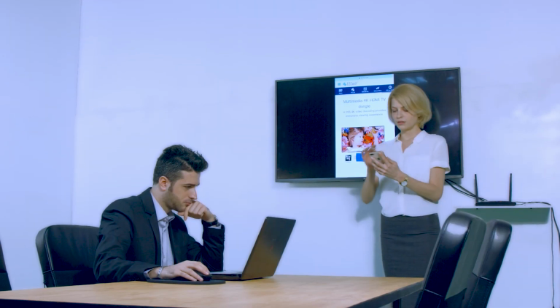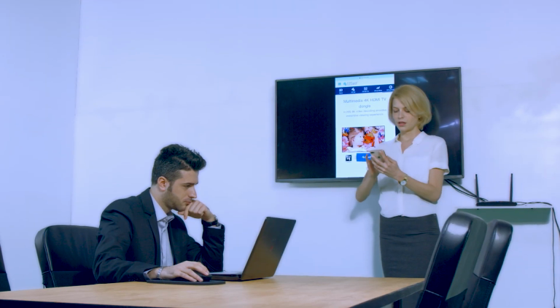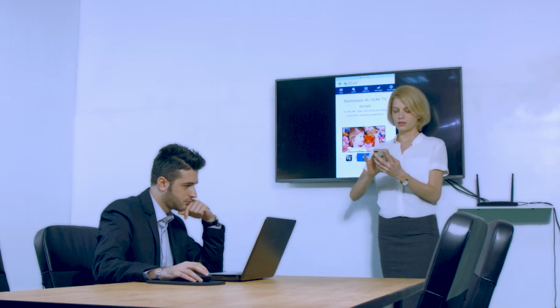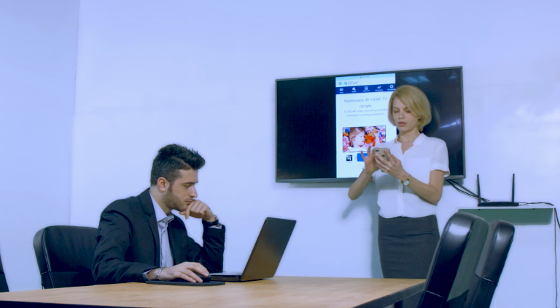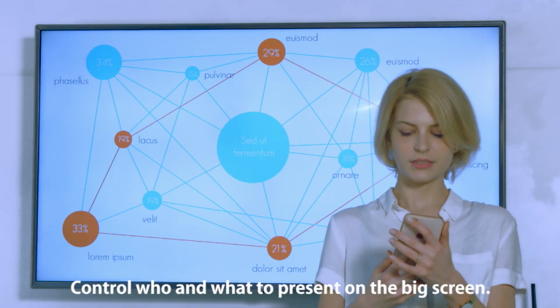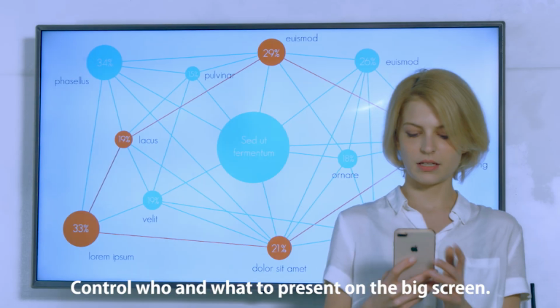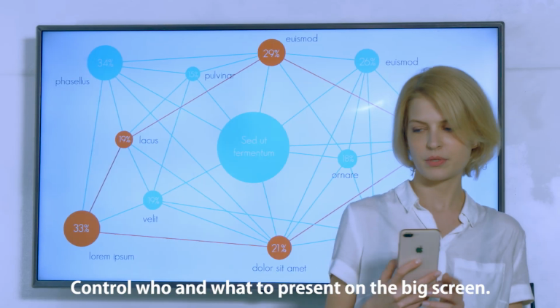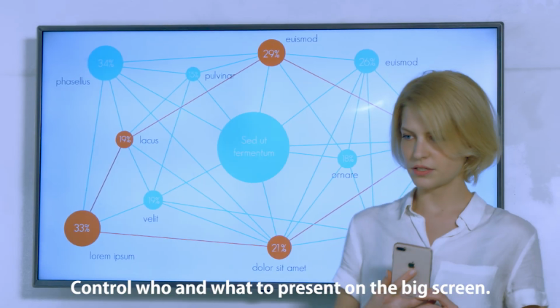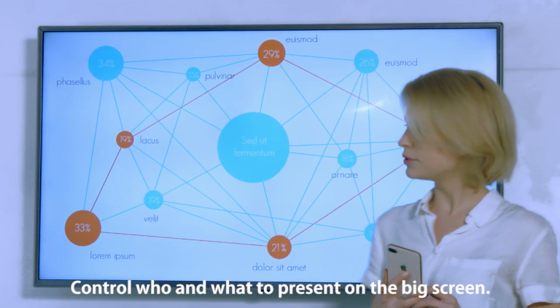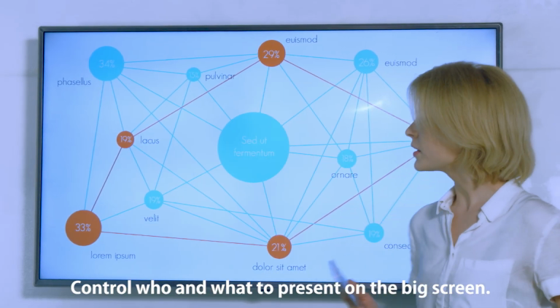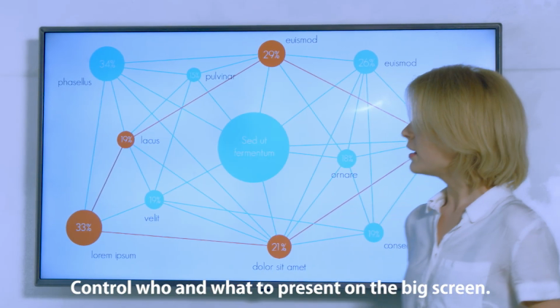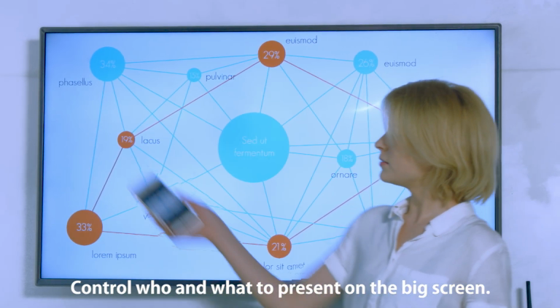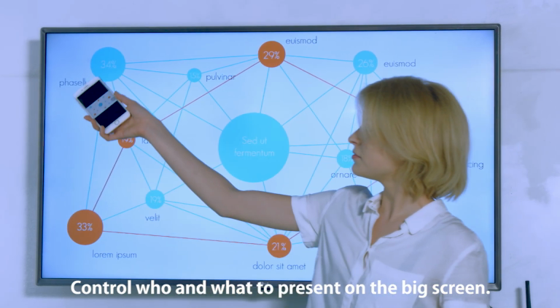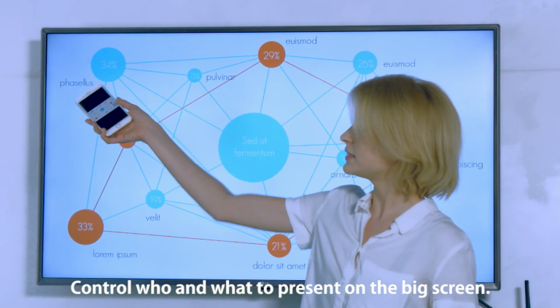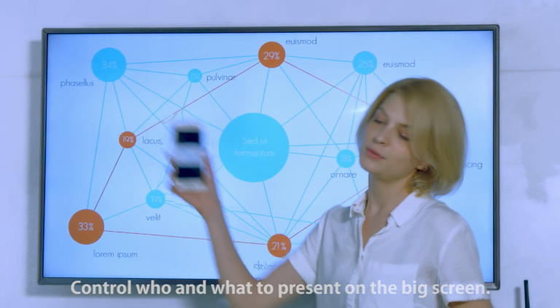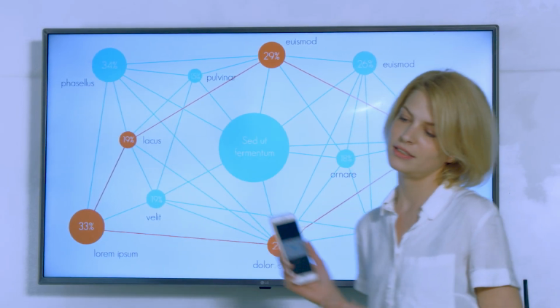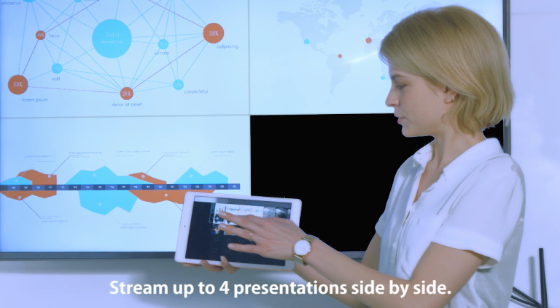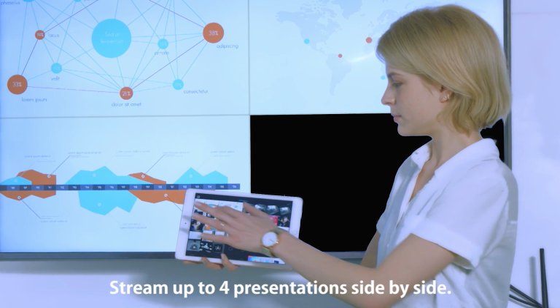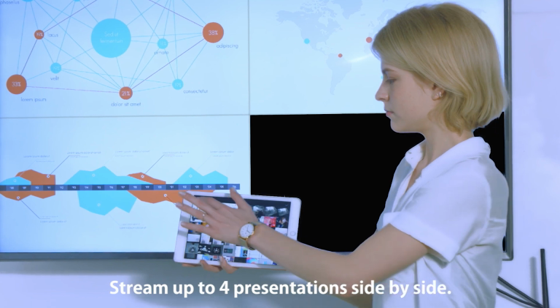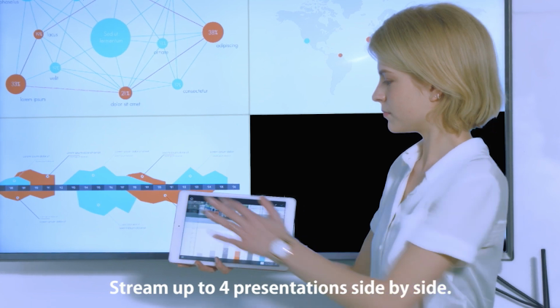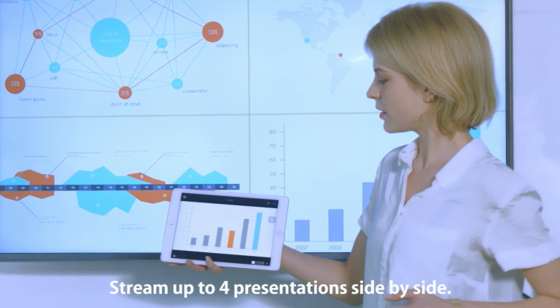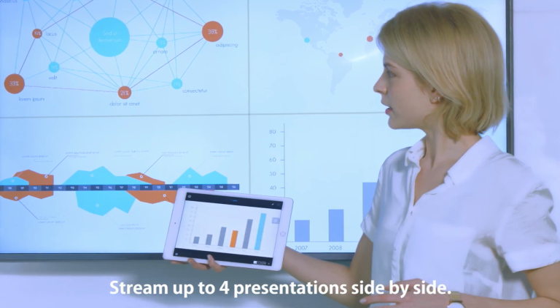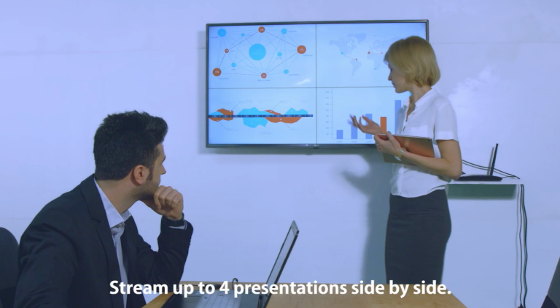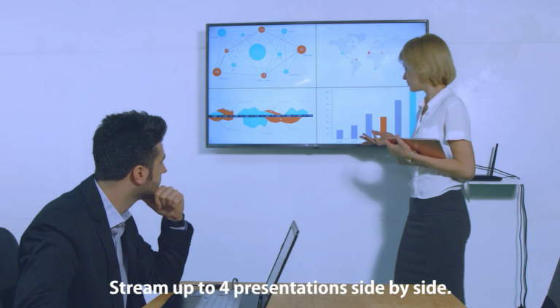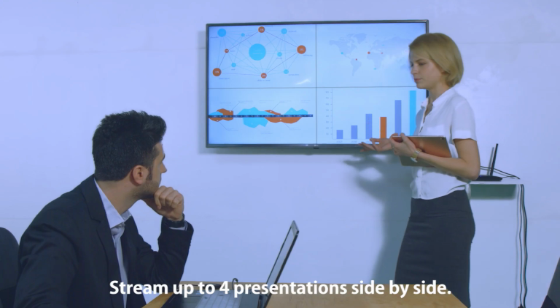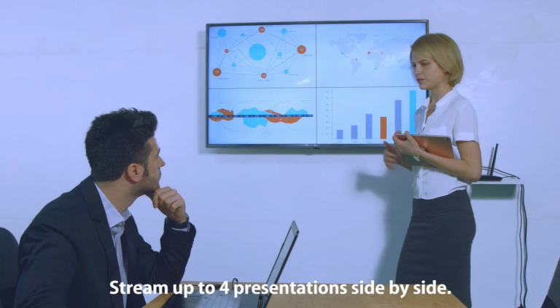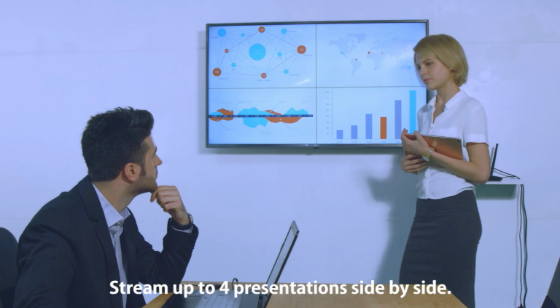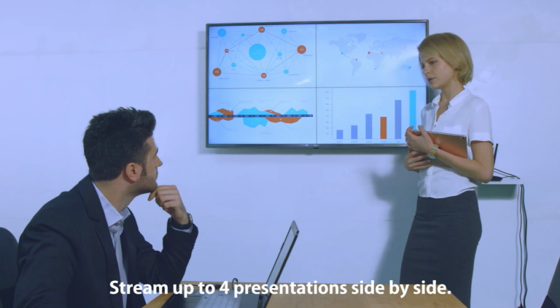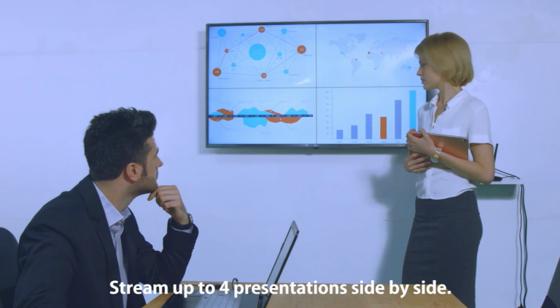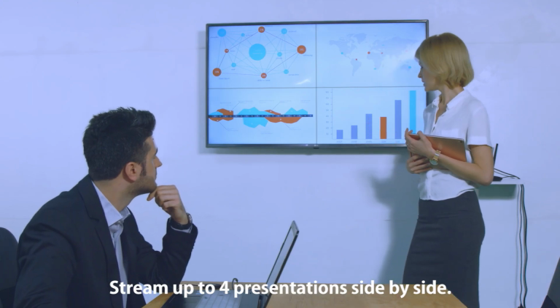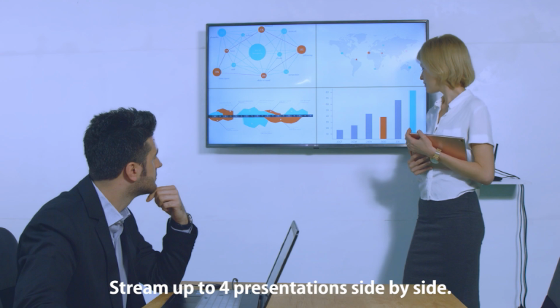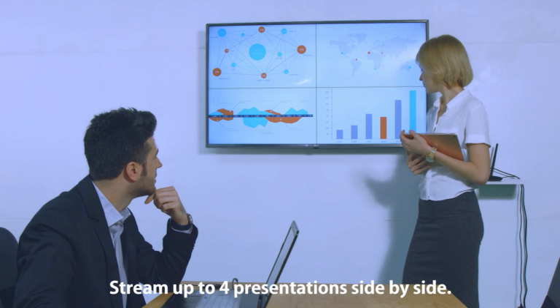As the meeting host, you can control who and what to present on the big screen. You can also stream up to four presentations side by side on the big screen for everyone to compare charts and diagrams.